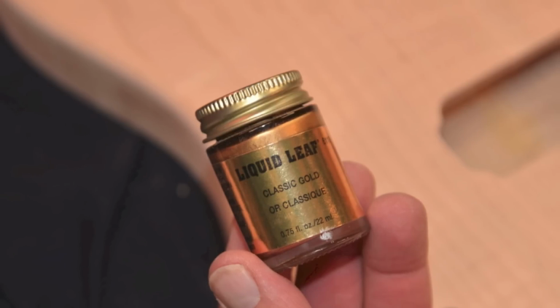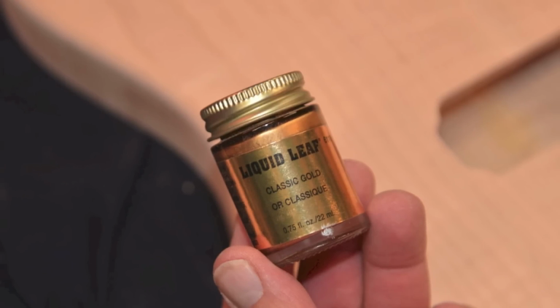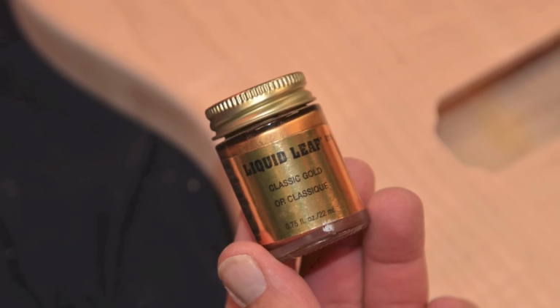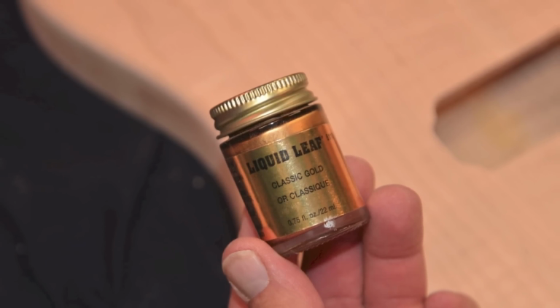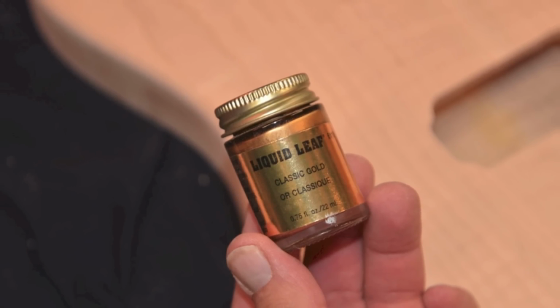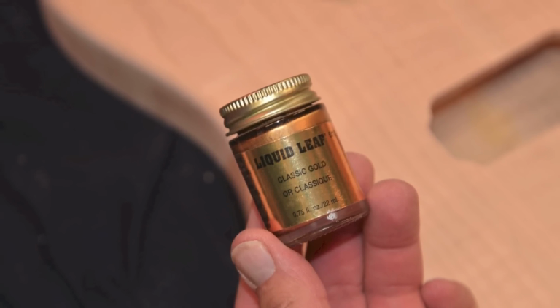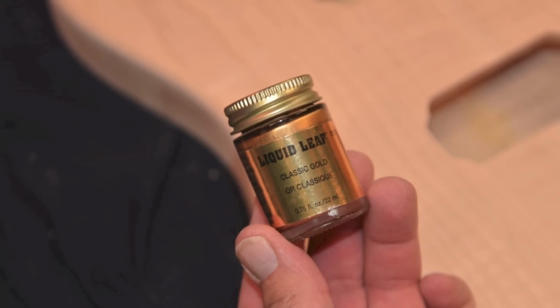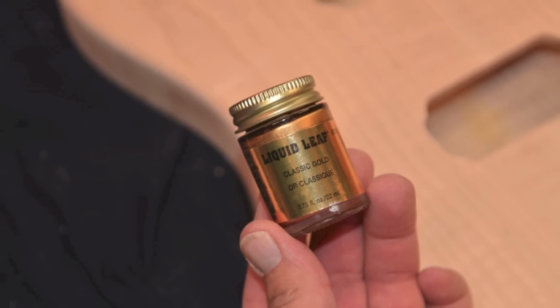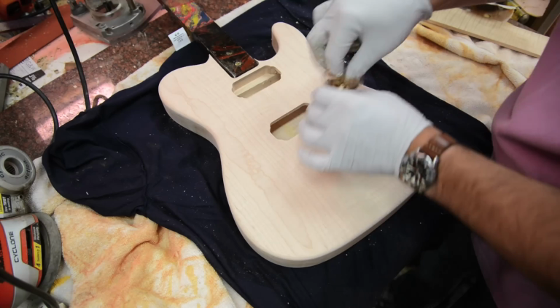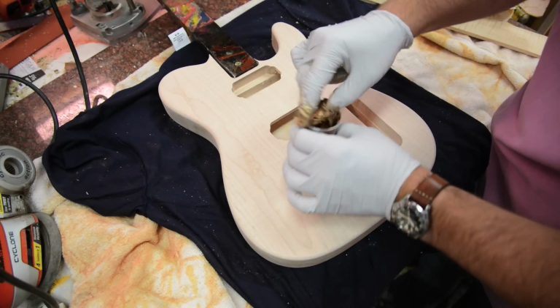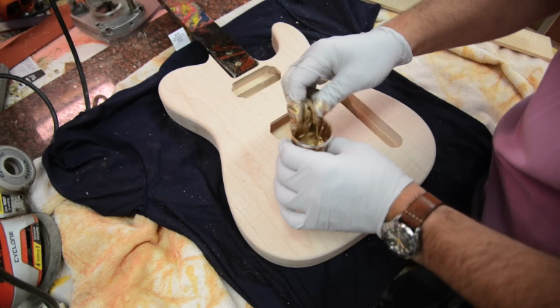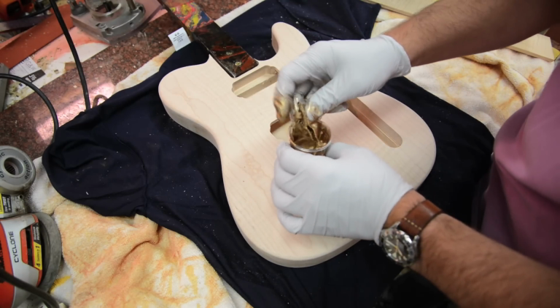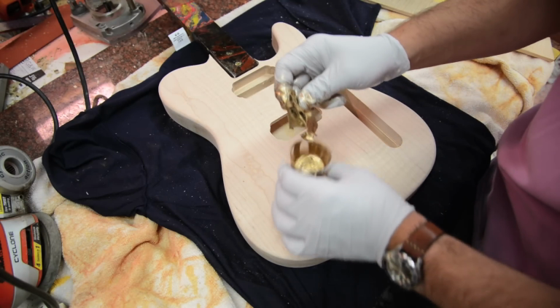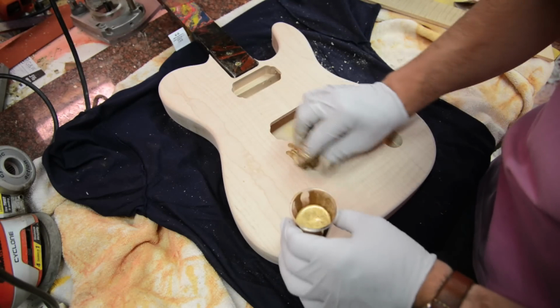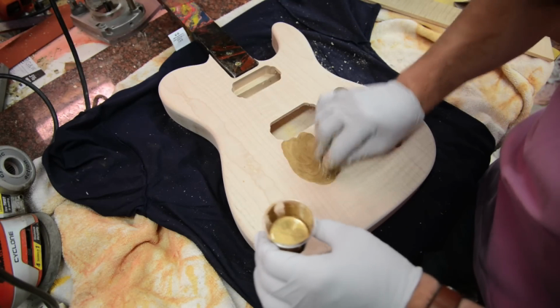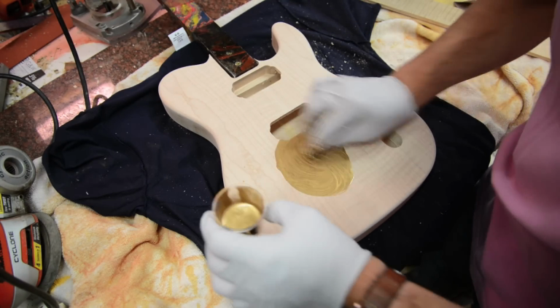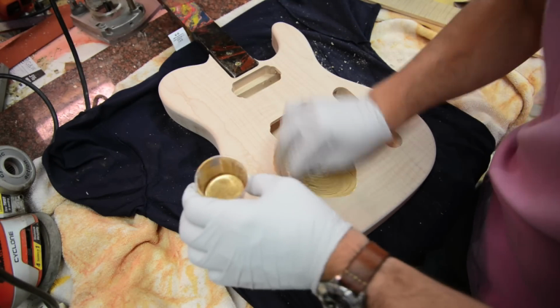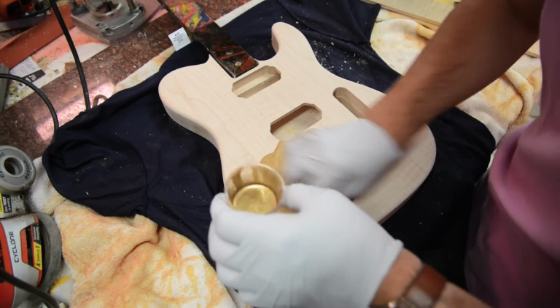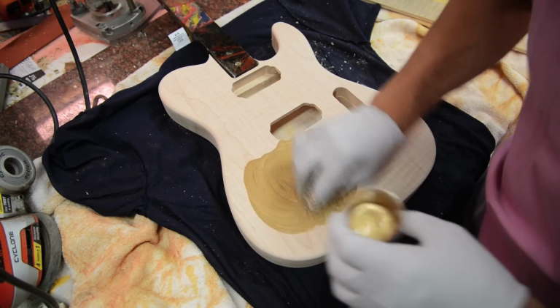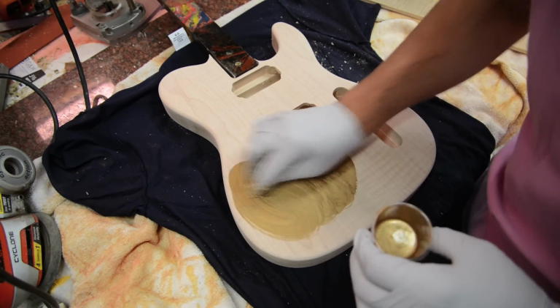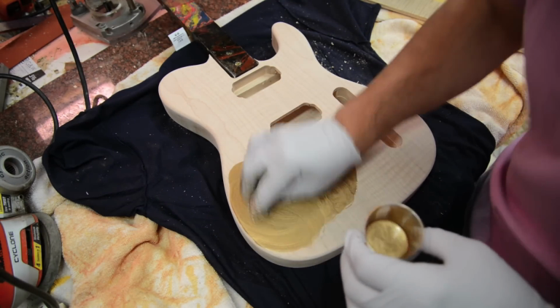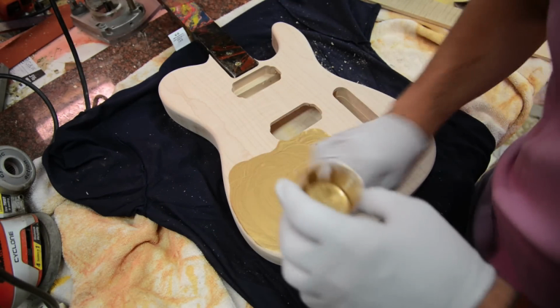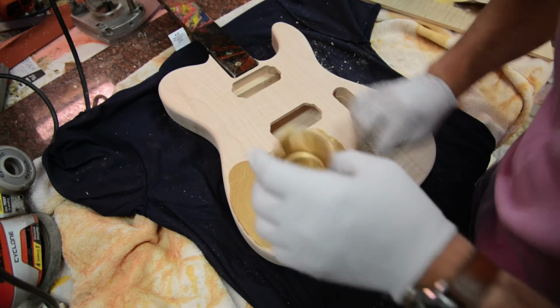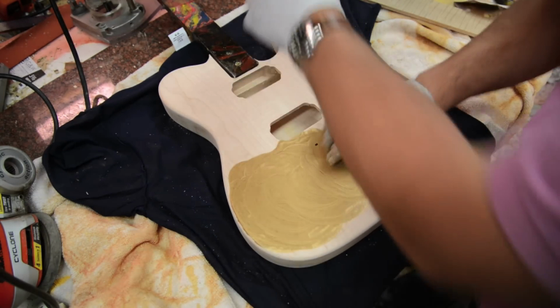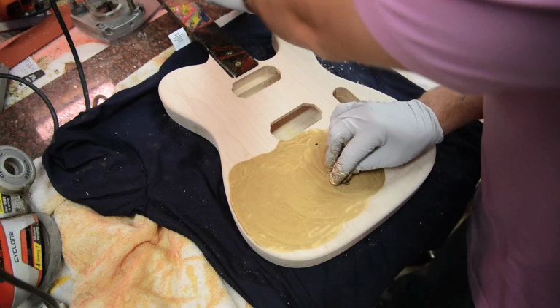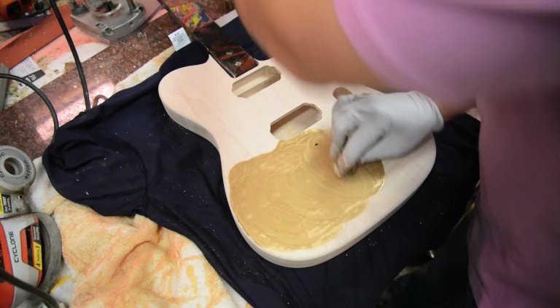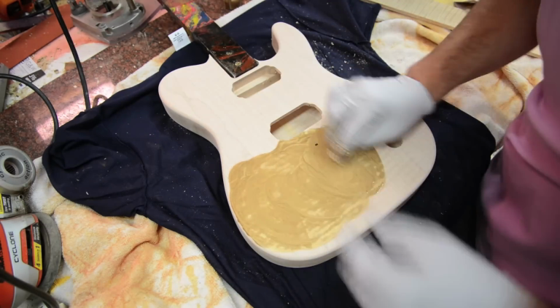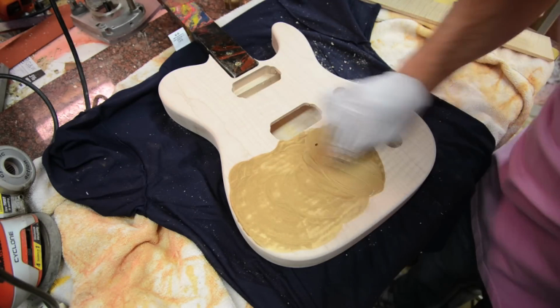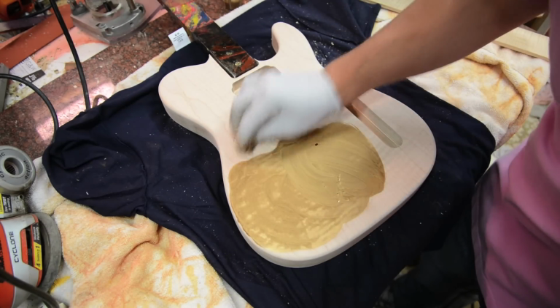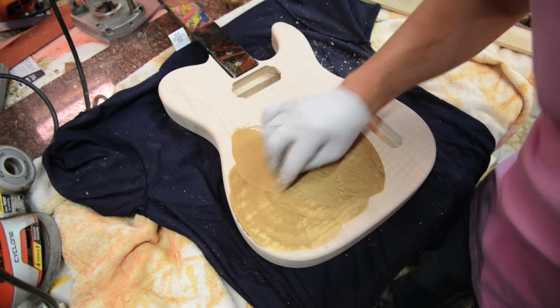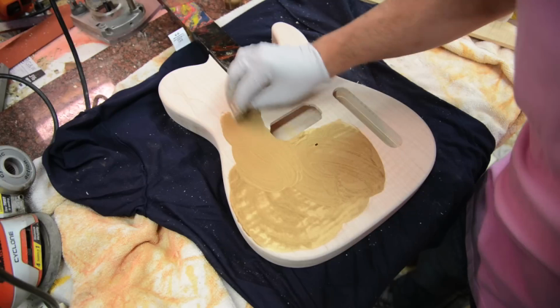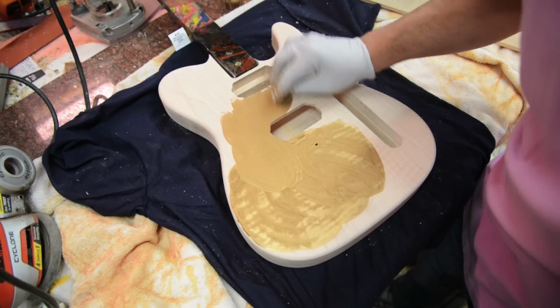Today I'm going to be using Liquid Leaf — it's a solvent-based paint. I thinned it a little bit, about half paint and half thinner, because it was a little bit too thick. I just thinned it out half and half in a little cup.